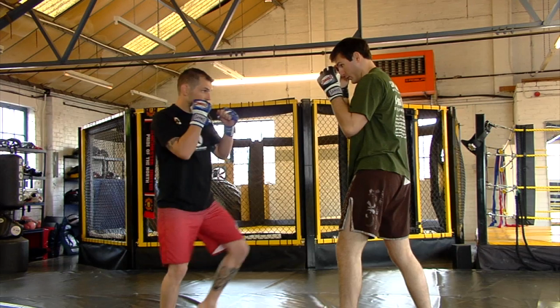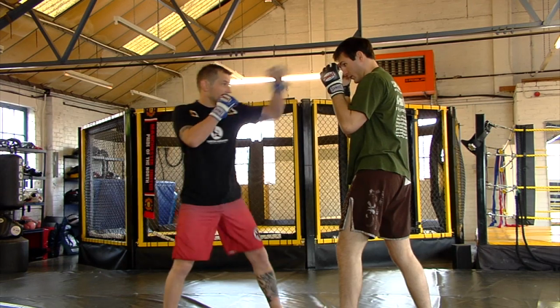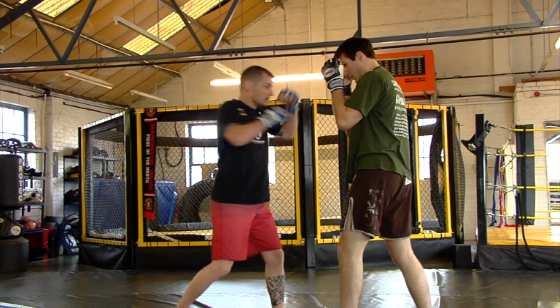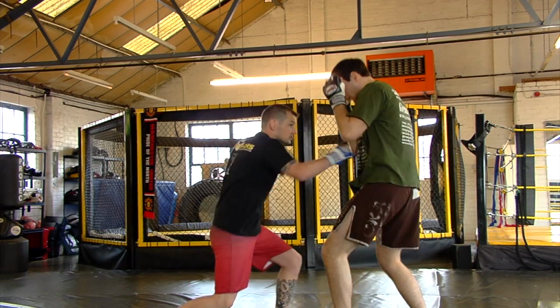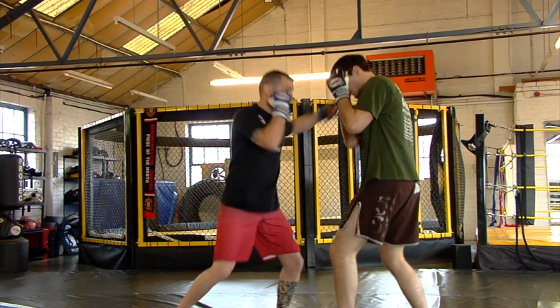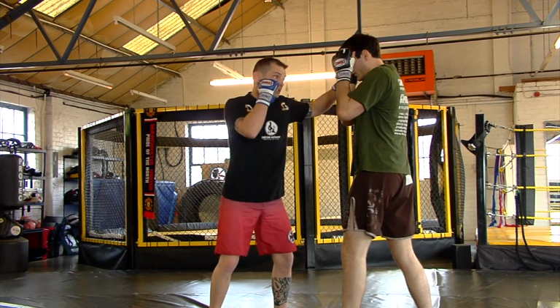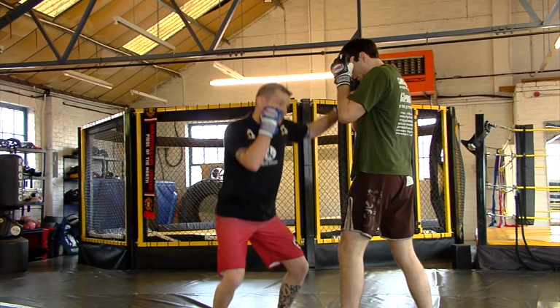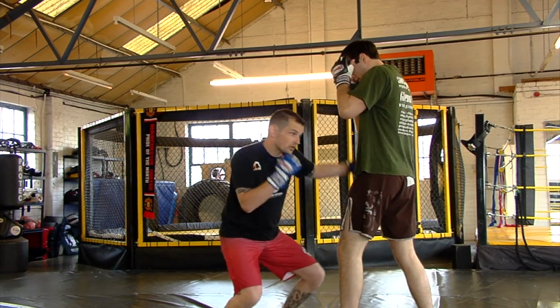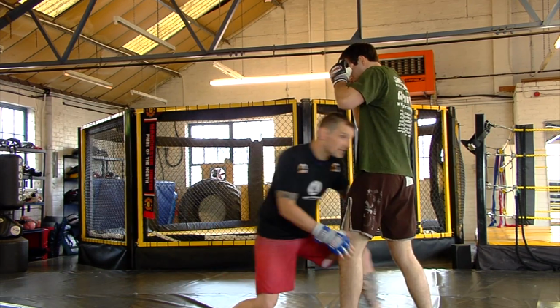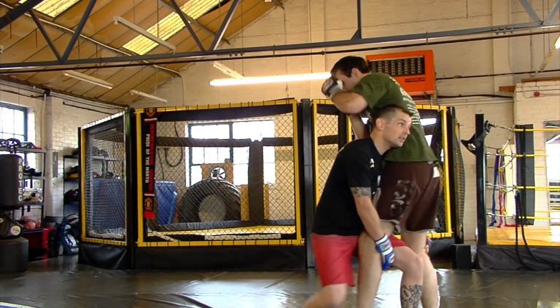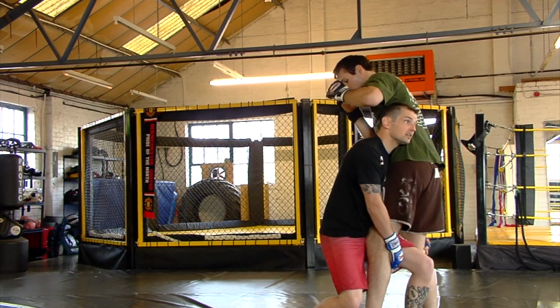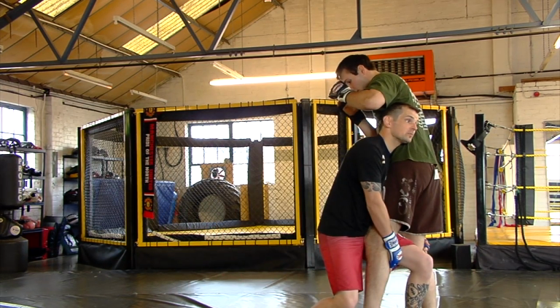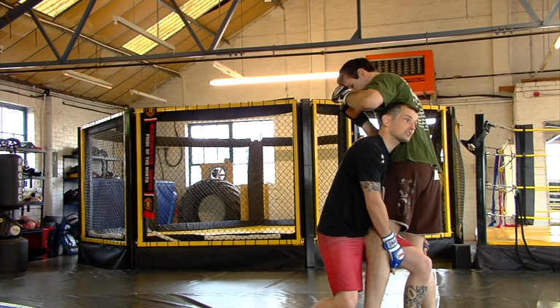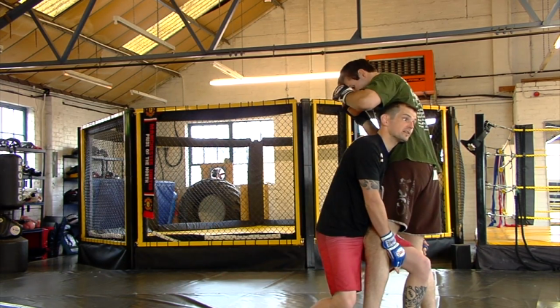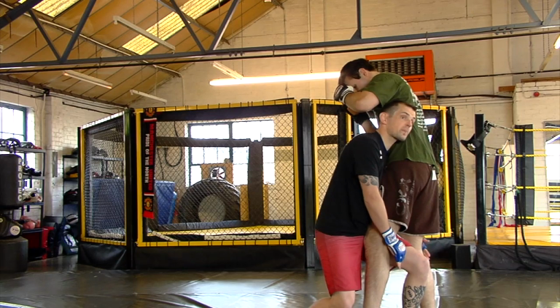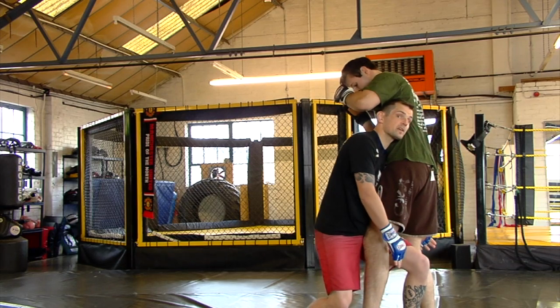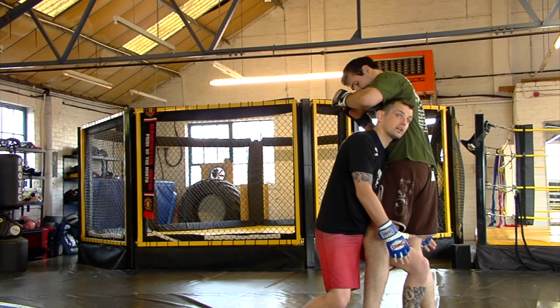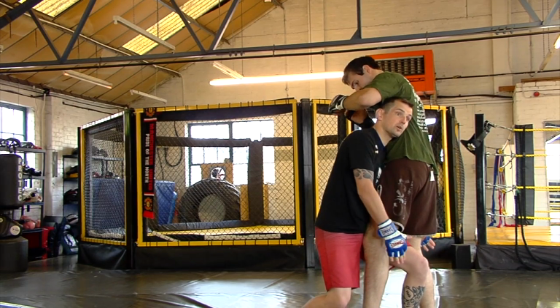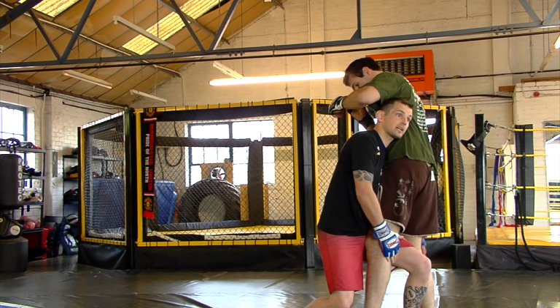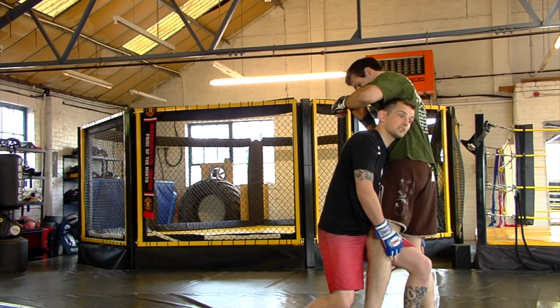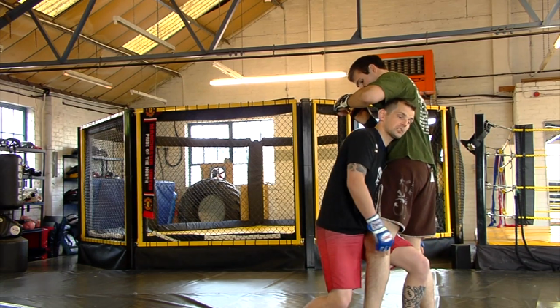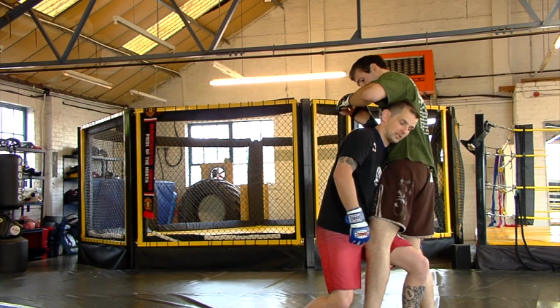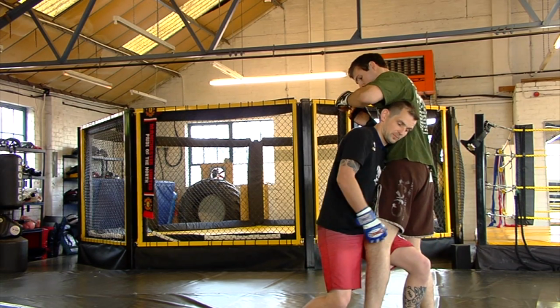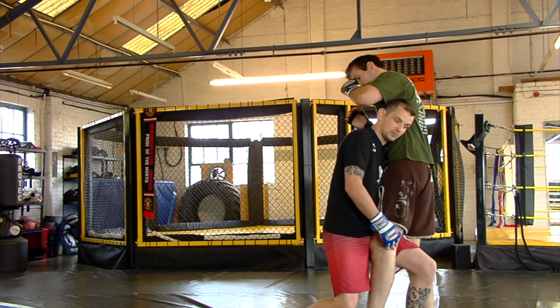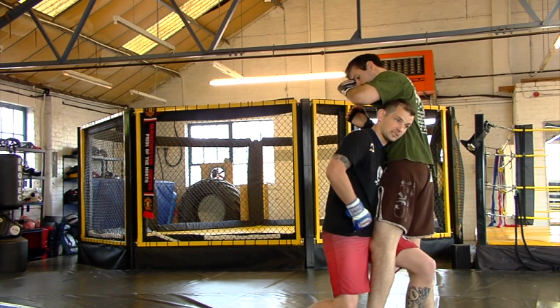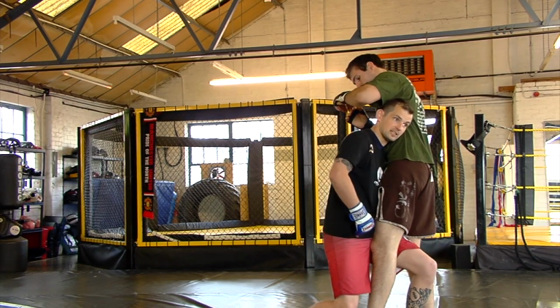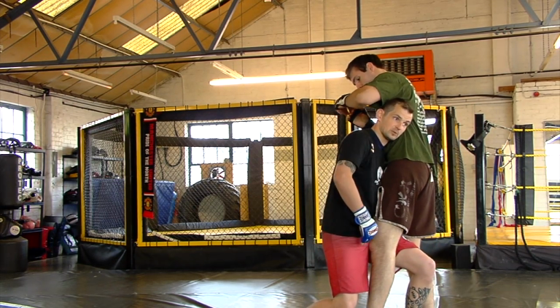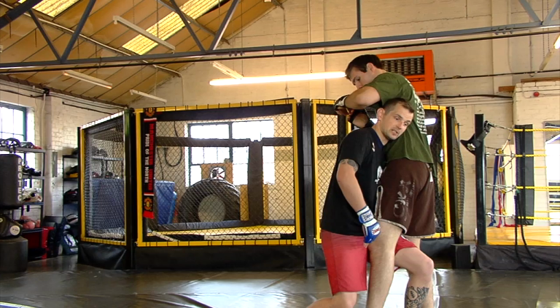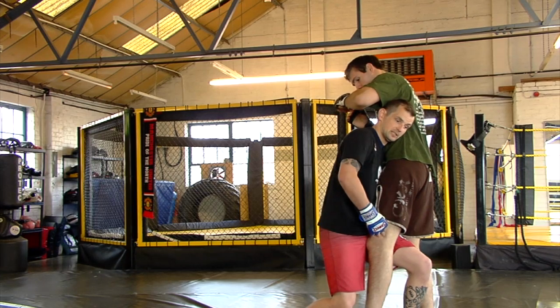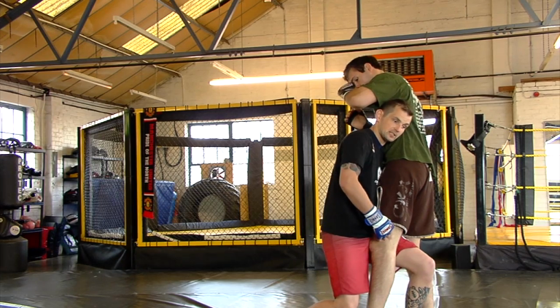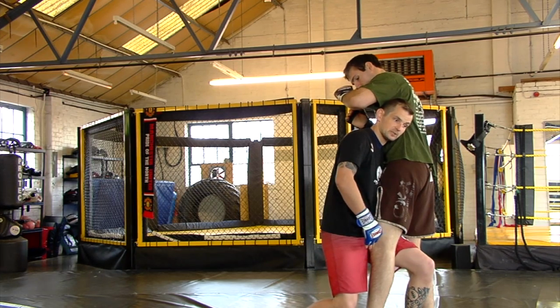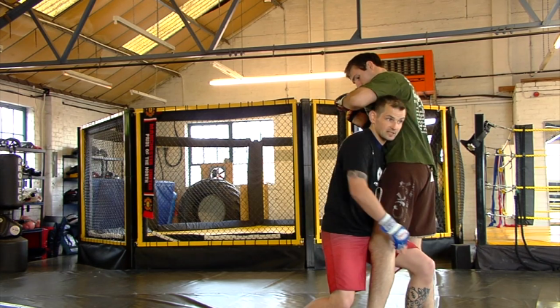Once I hit that — one, six, three — dropping down, penetrating. Really important when I get into this position: my hips are in tight to his body, tight to his knee.